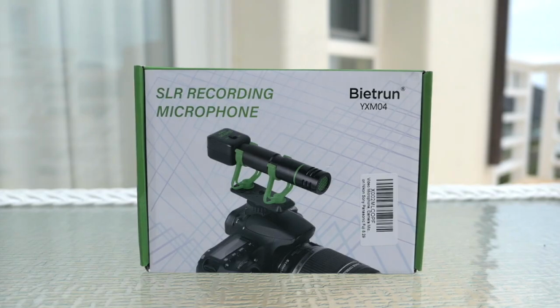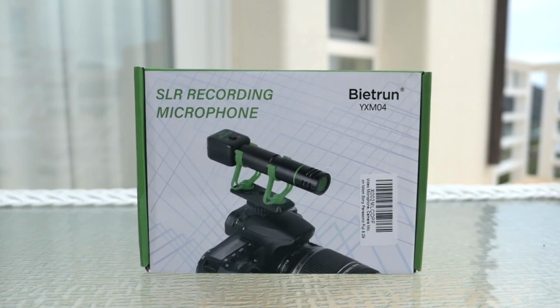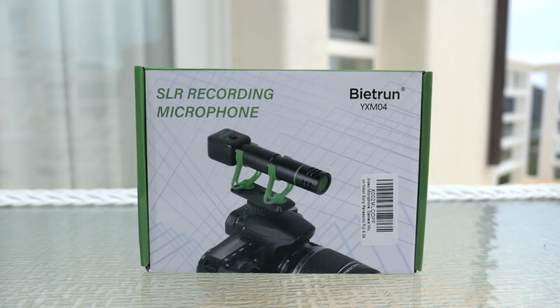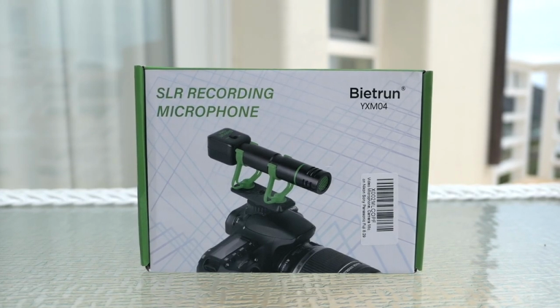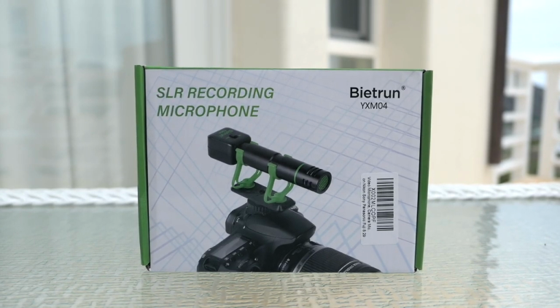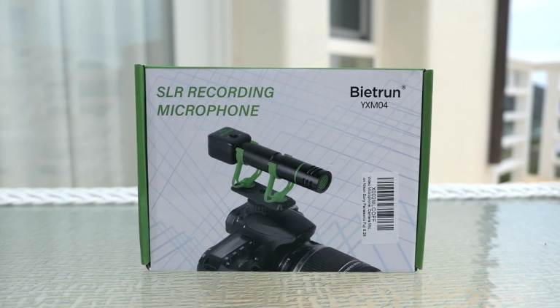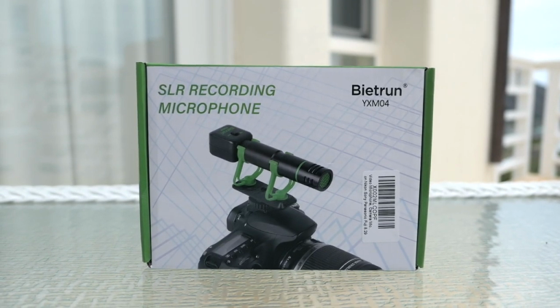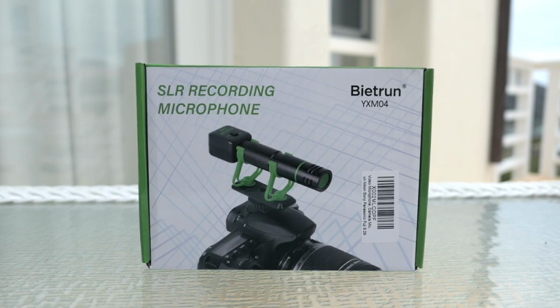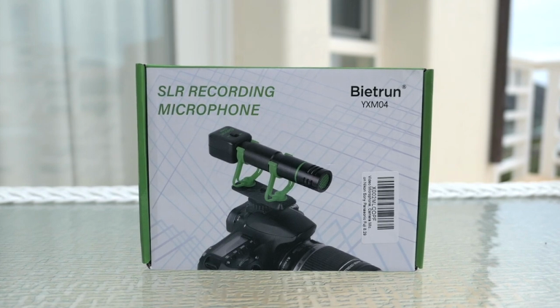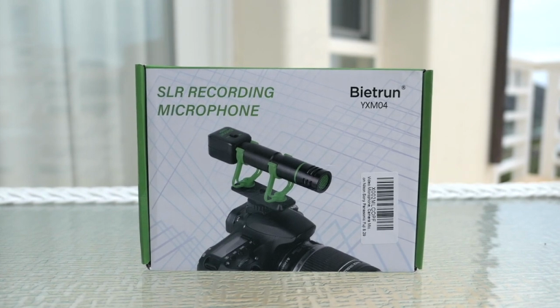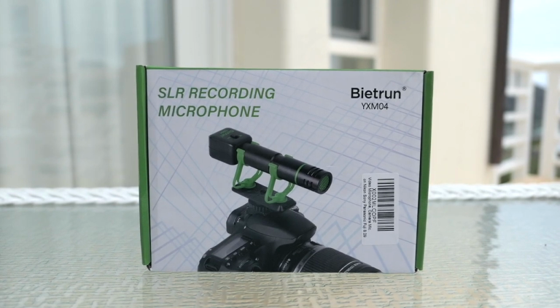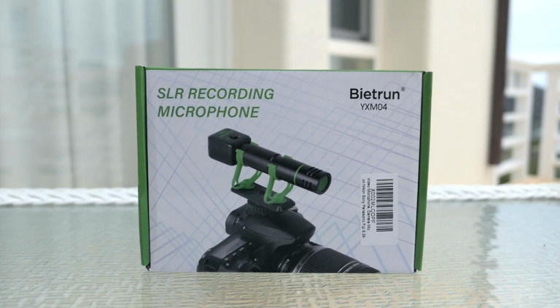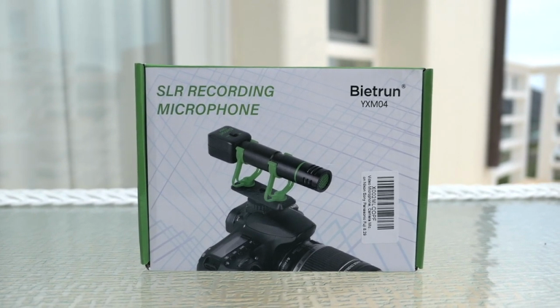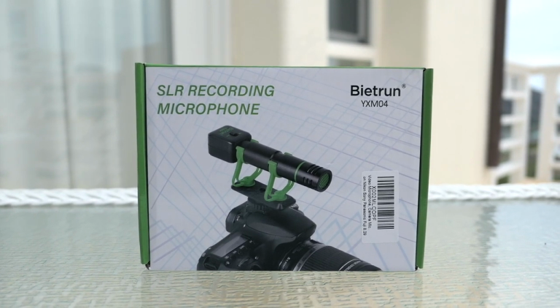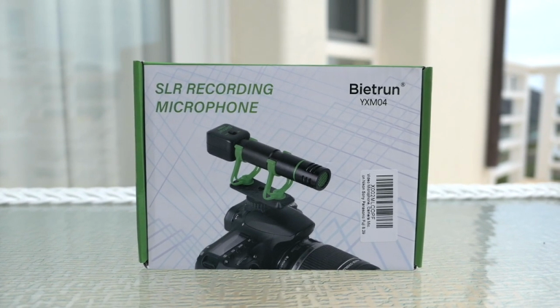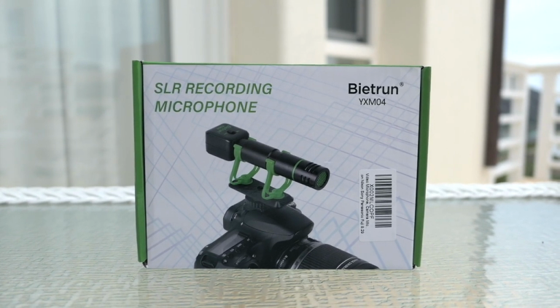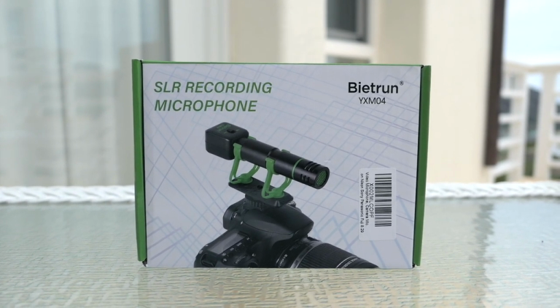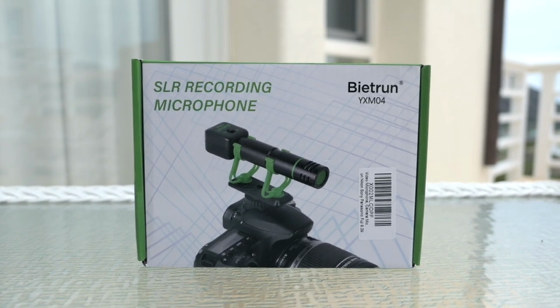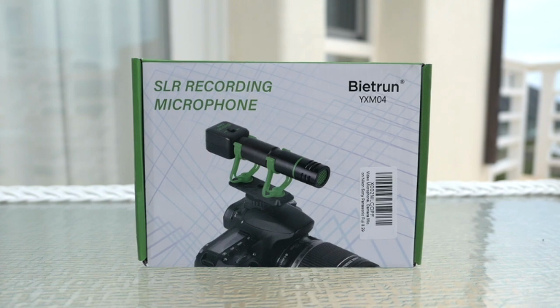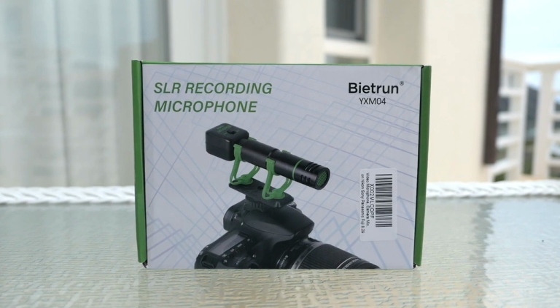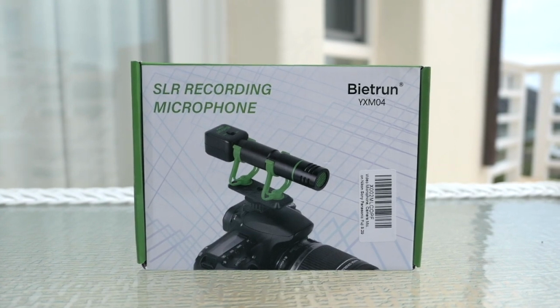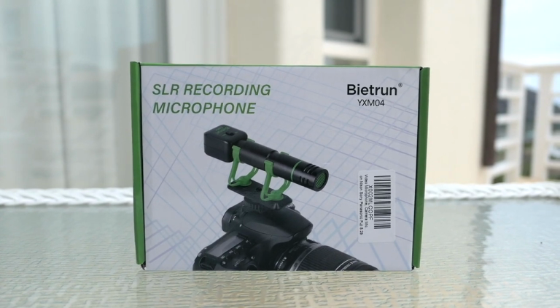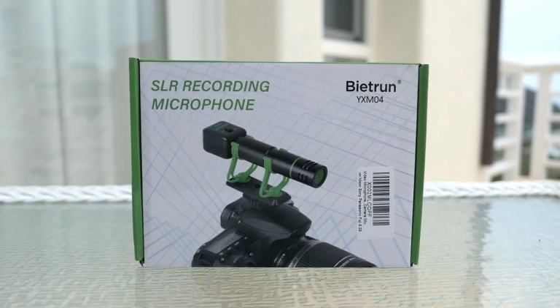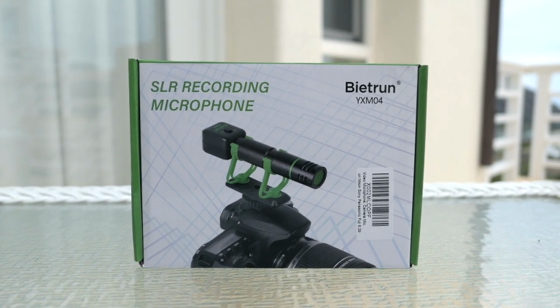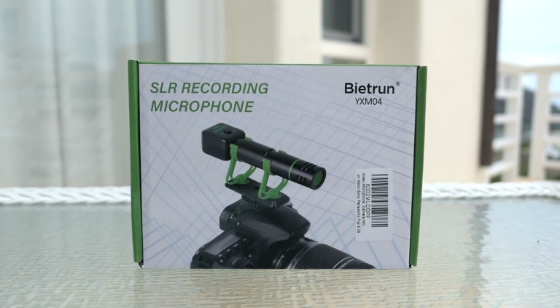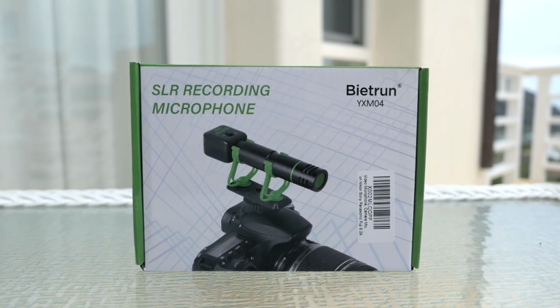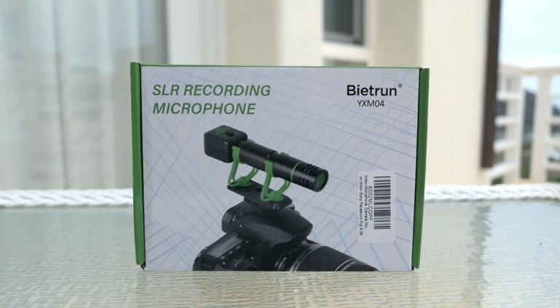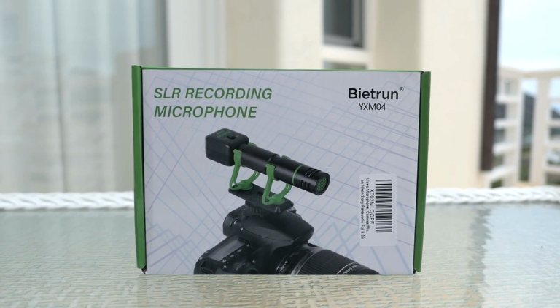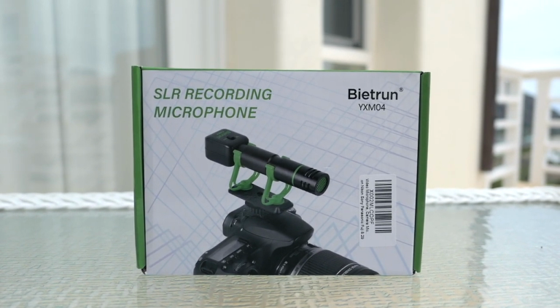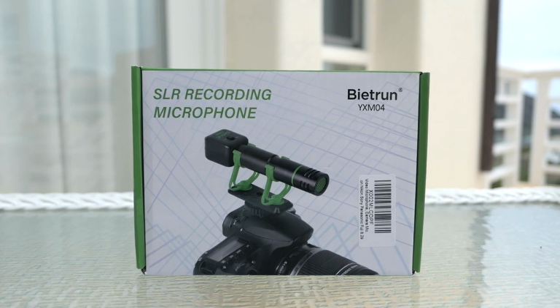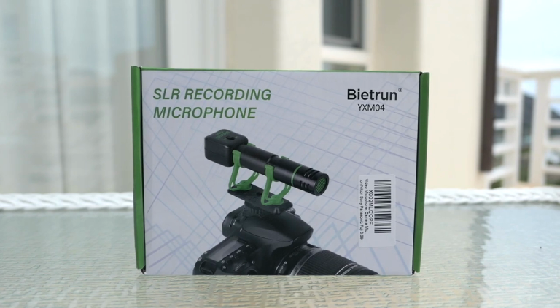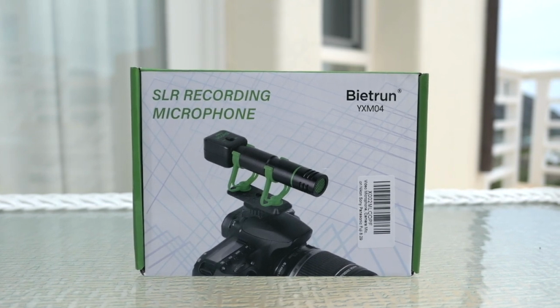With content creating being so popular lately, we see lots of microphones coming out into the market, and audio plays a big role in video recording. We have a lot of options out there, and upgrading your microphone from your internal camera could be the most impactful part to your video.